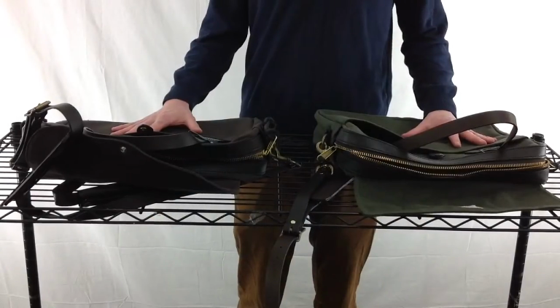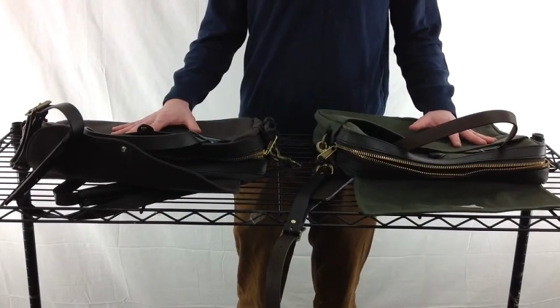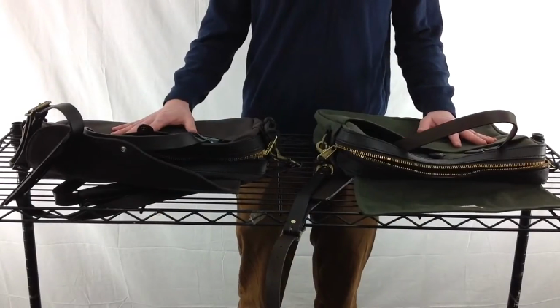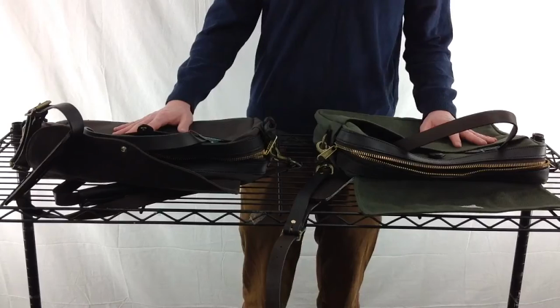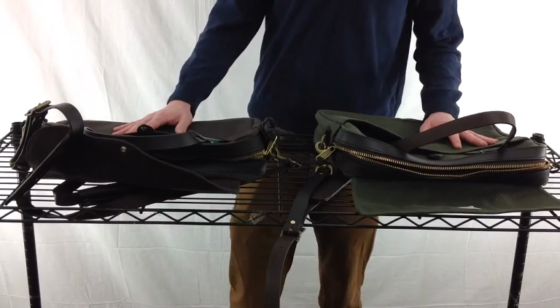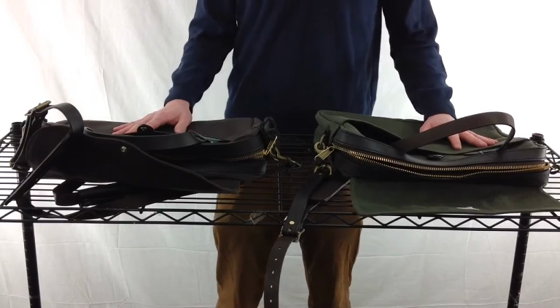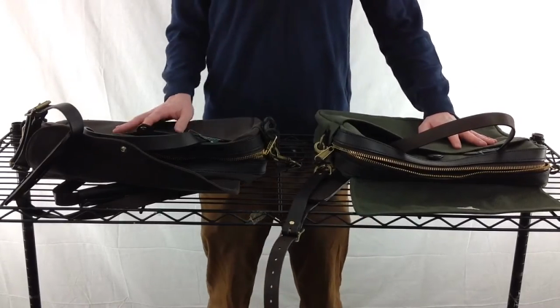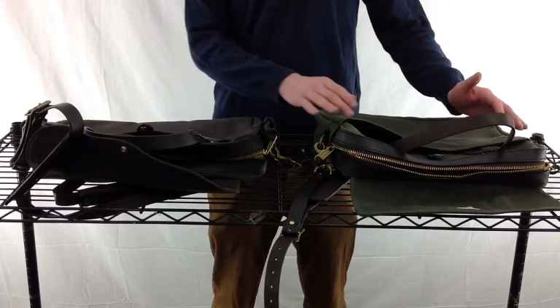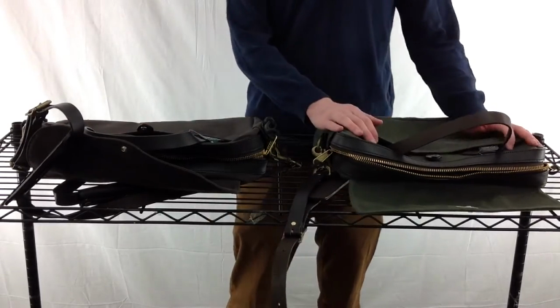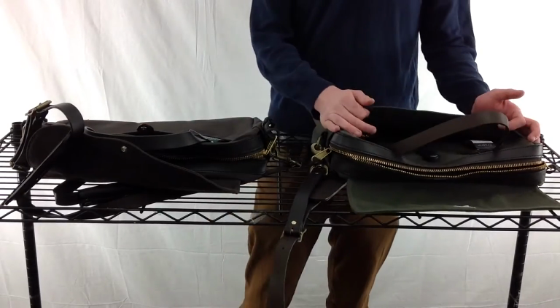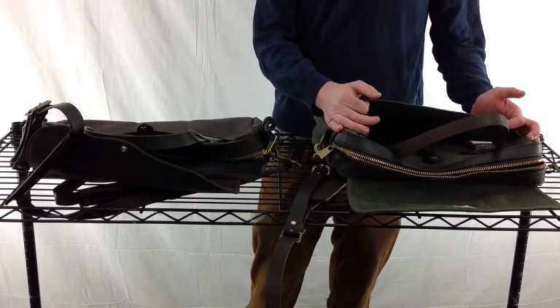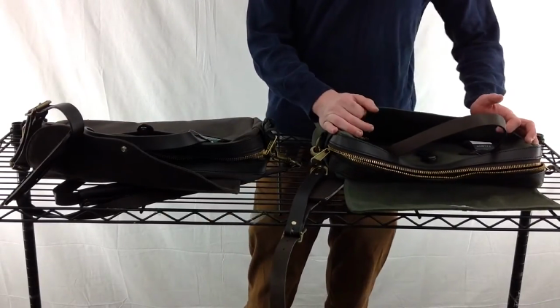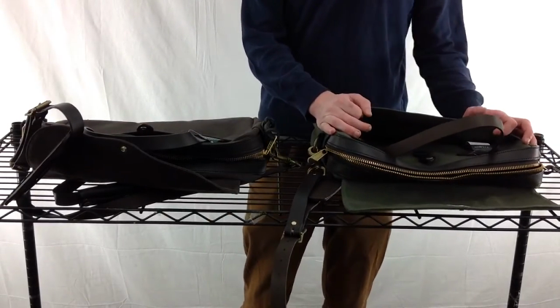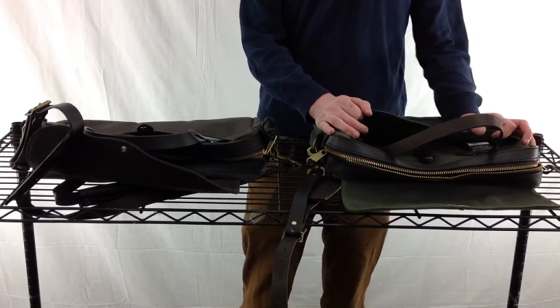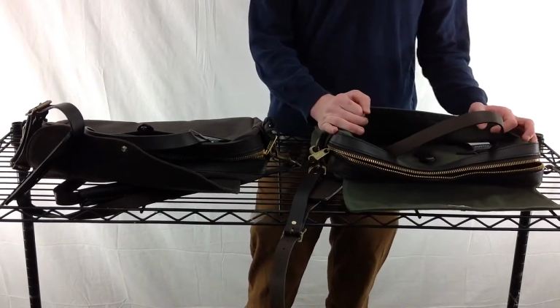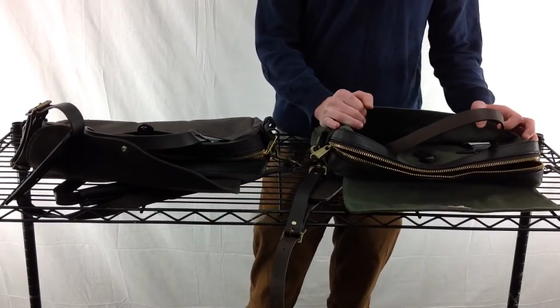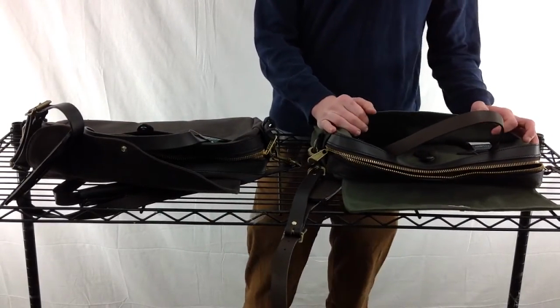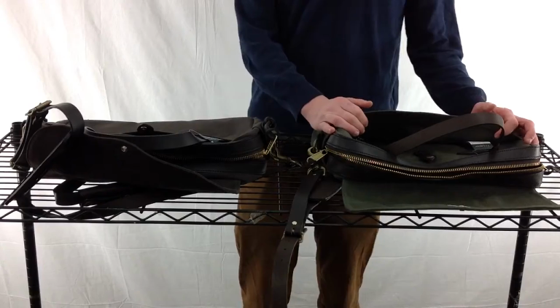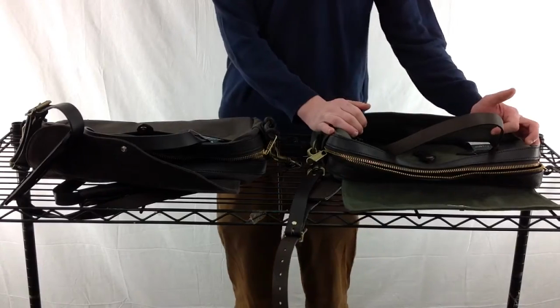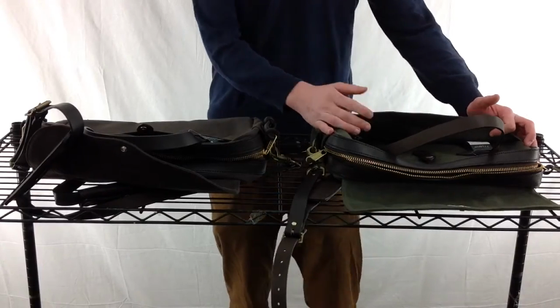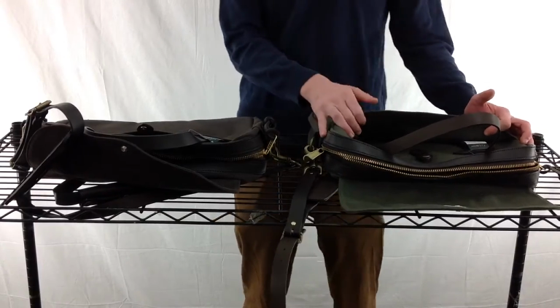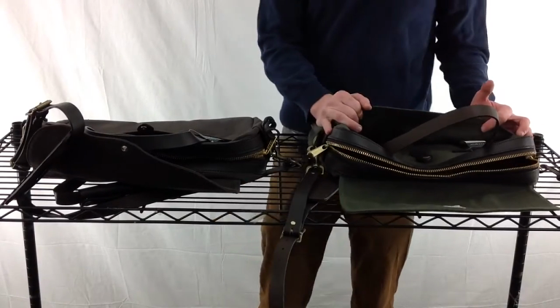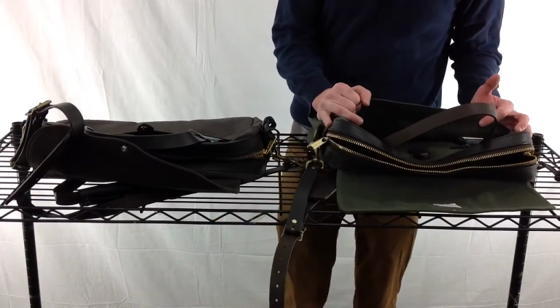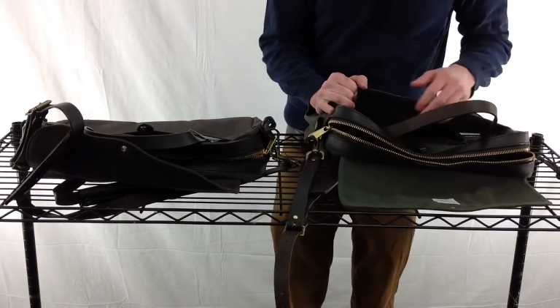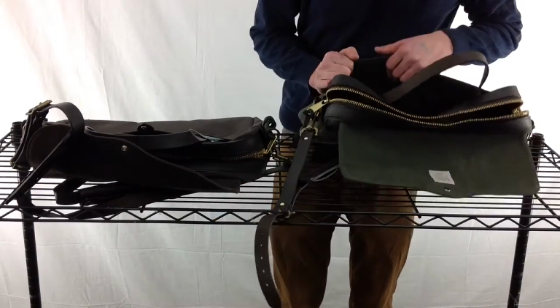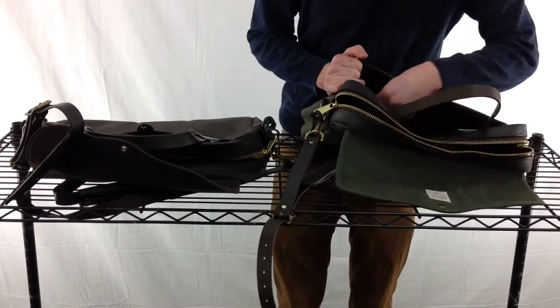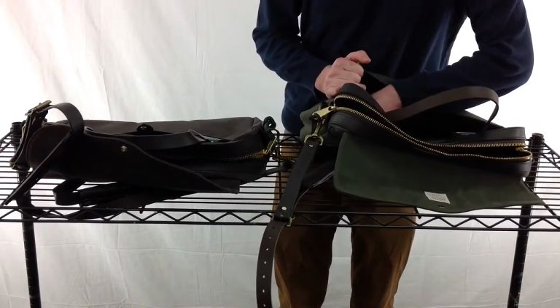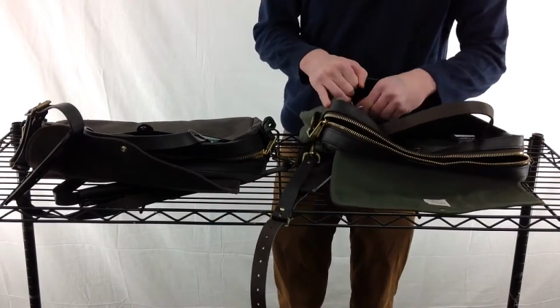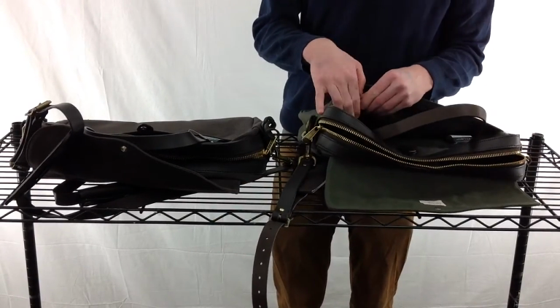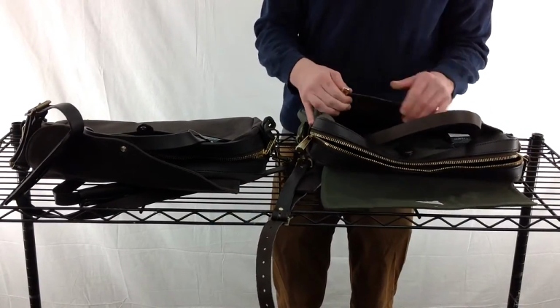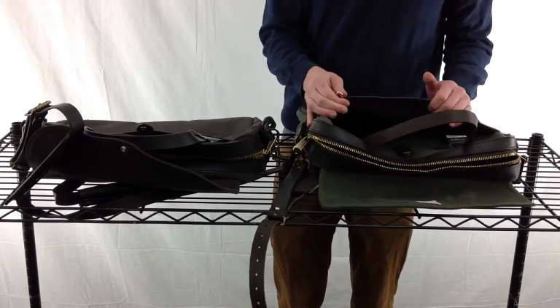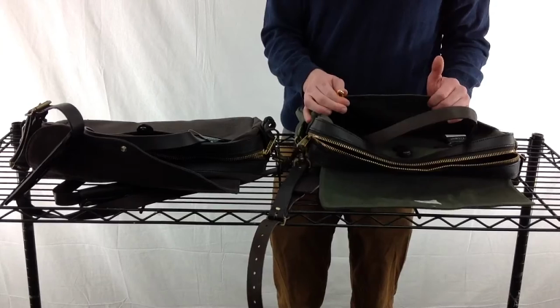Alright, so now let's take a closer look at both bags. On the front and back they have open pockets, which is really convenient if you need to put something in that you need to grab quickly, and they both have key hooks so that way you won't lose your keys.